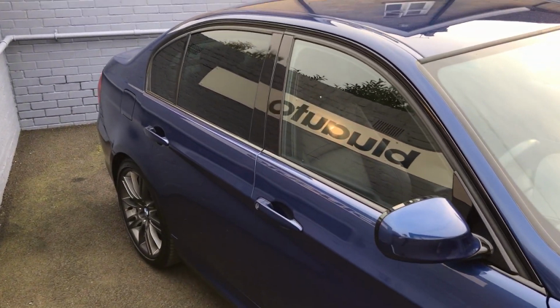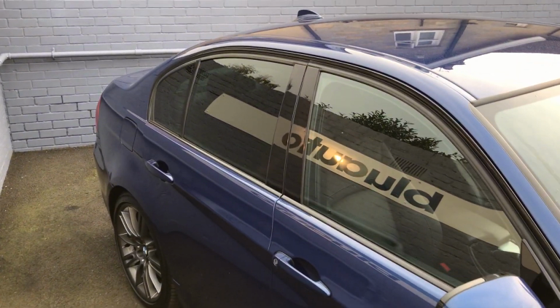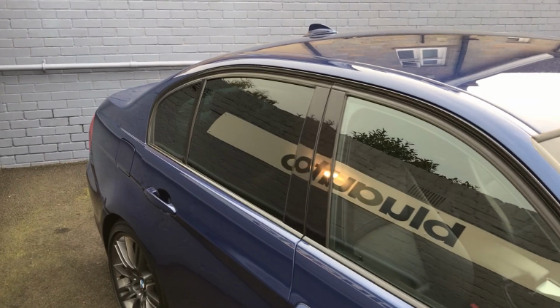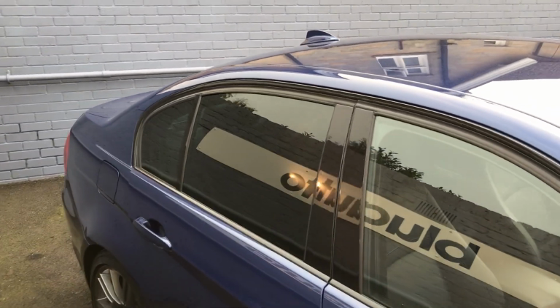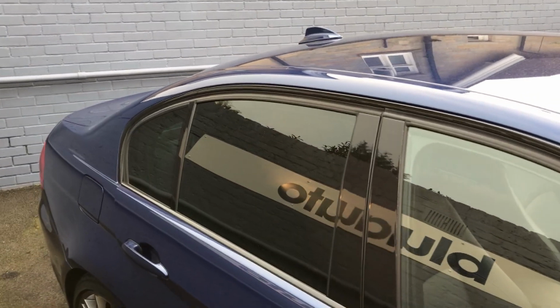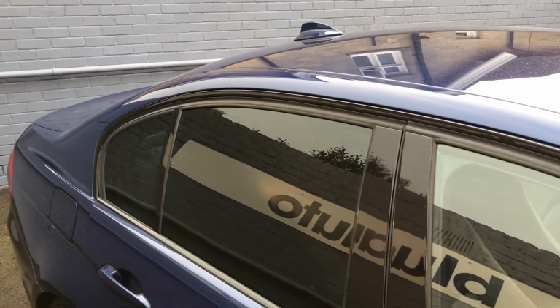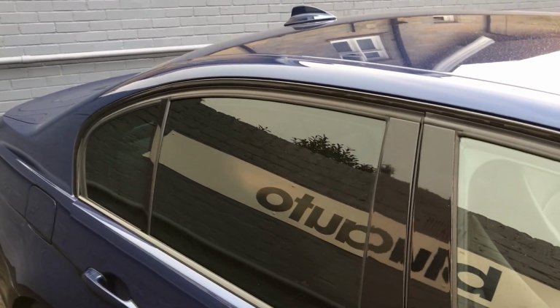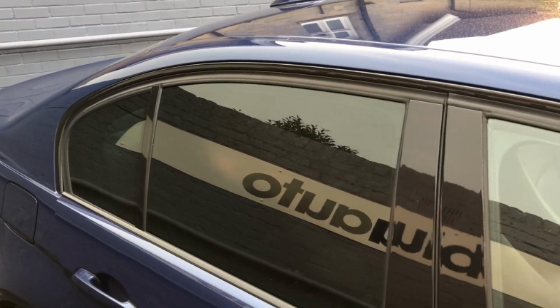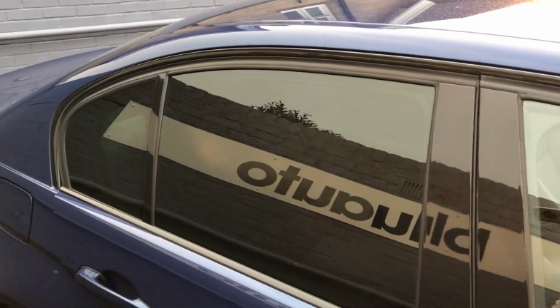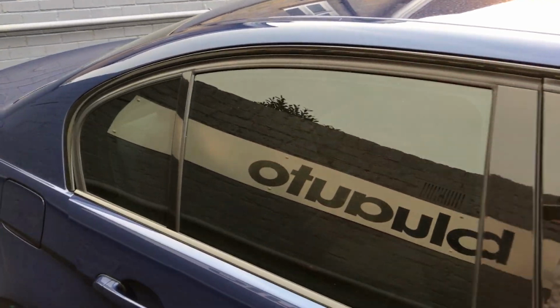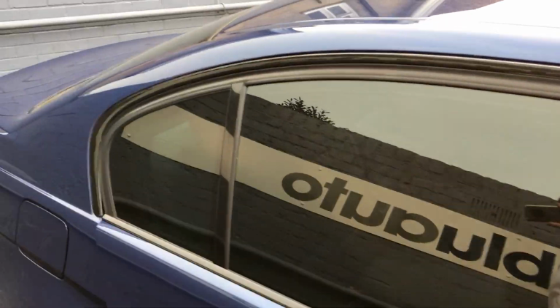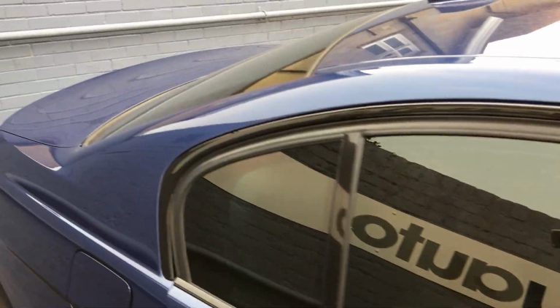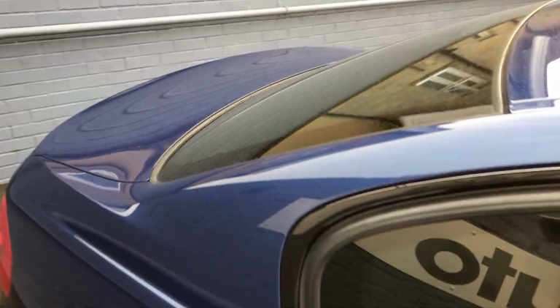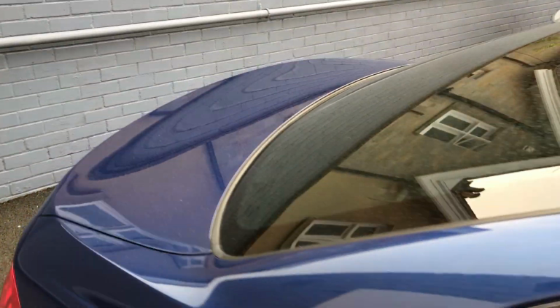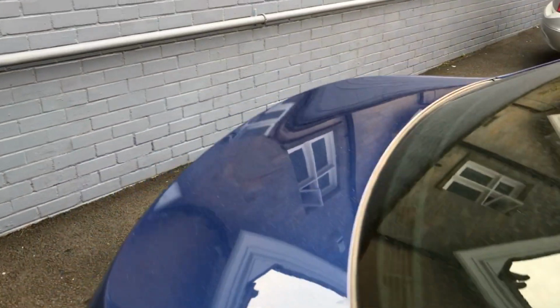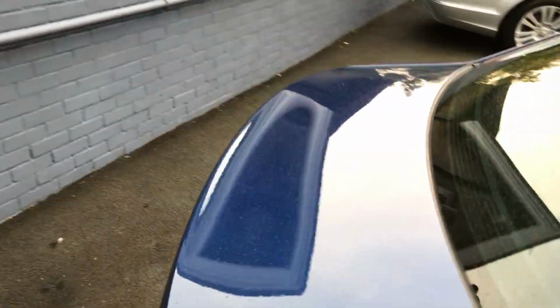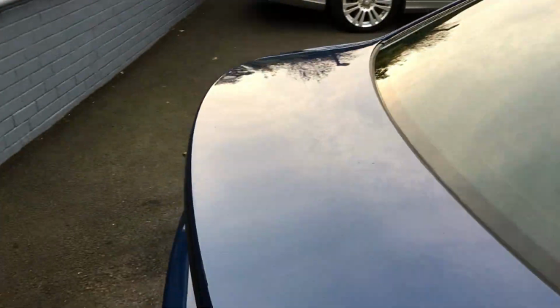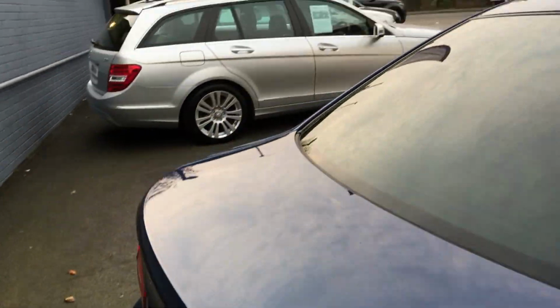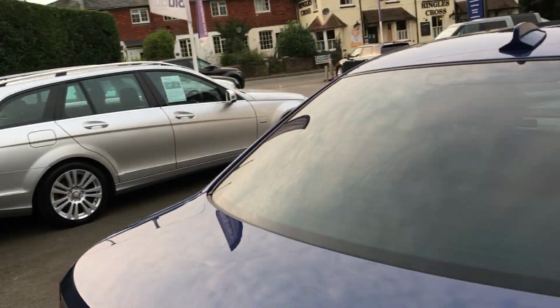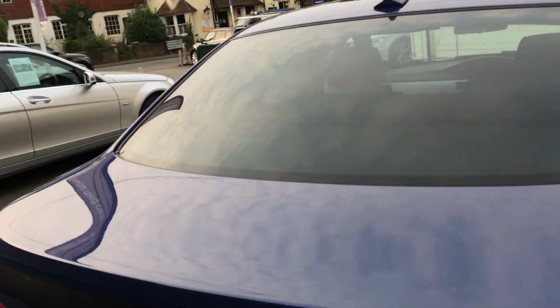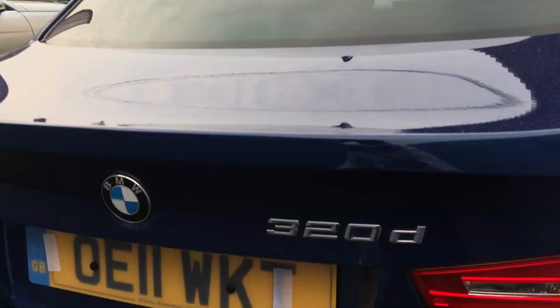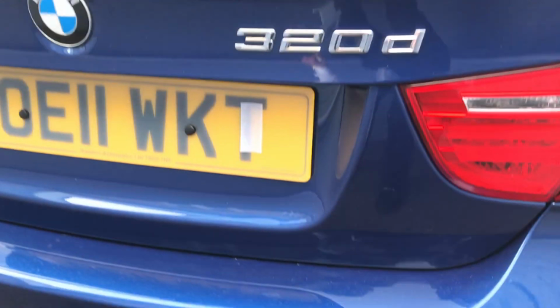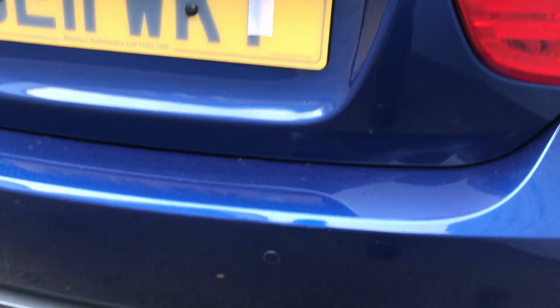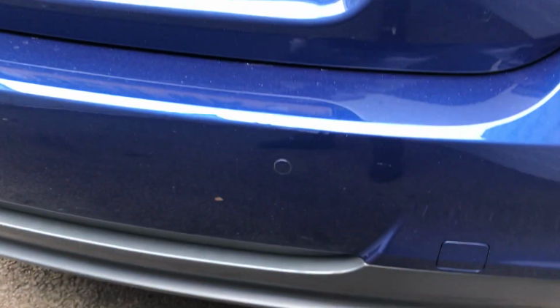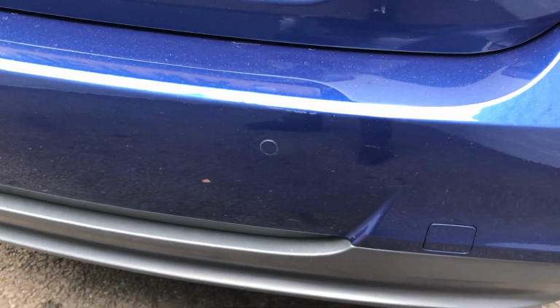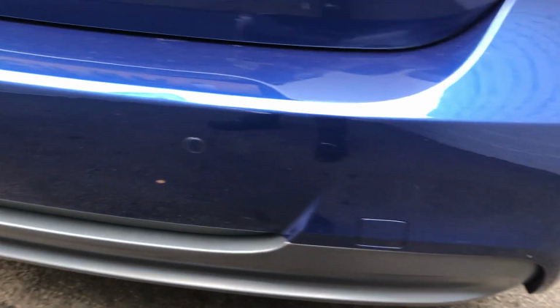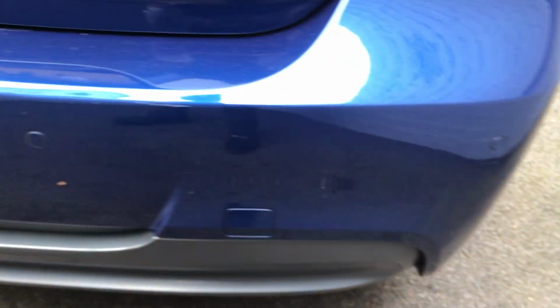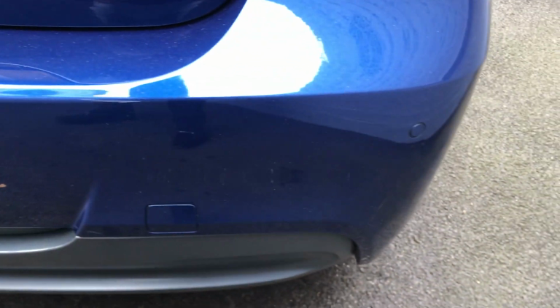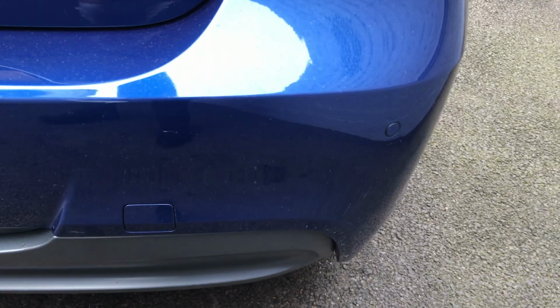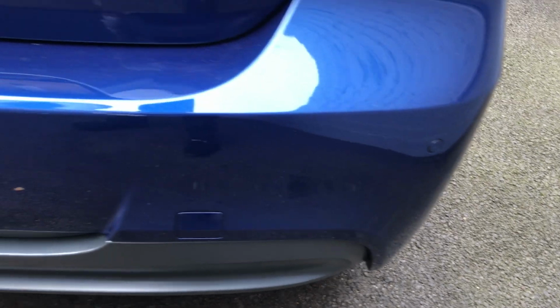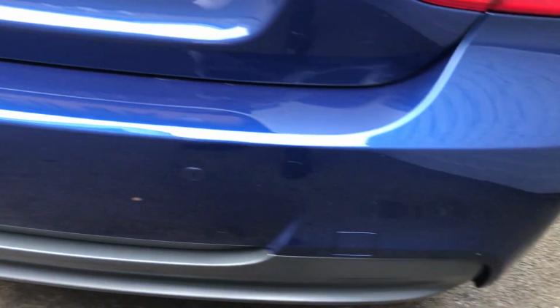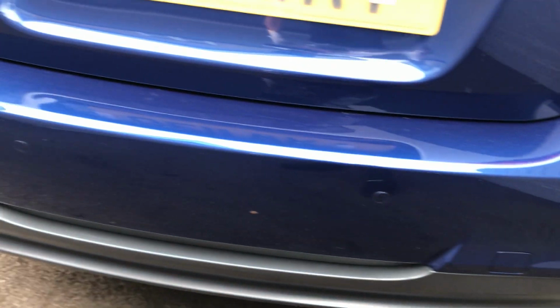At the rear you've got your privacy glass, and moving onto the boot area, down the bottom you've got your parking sensors located all around the rear.